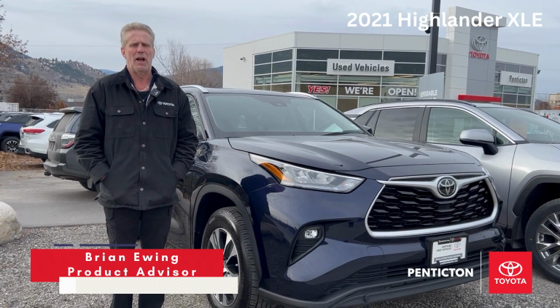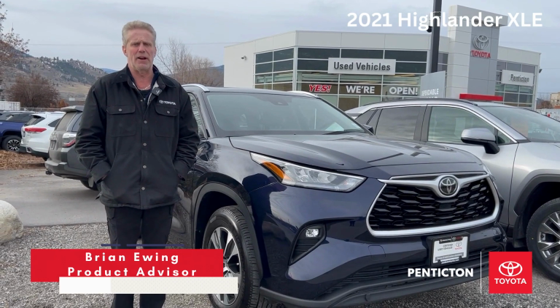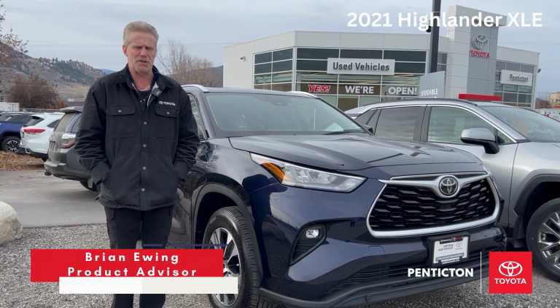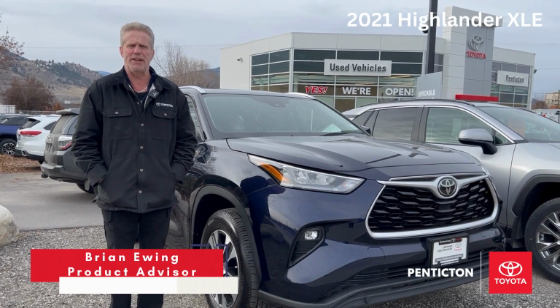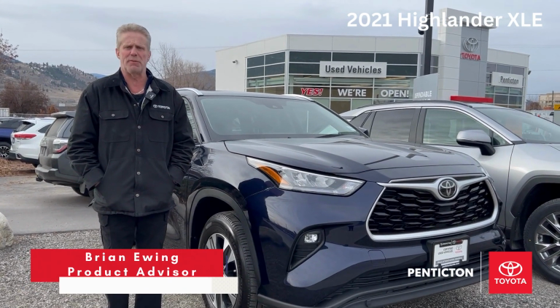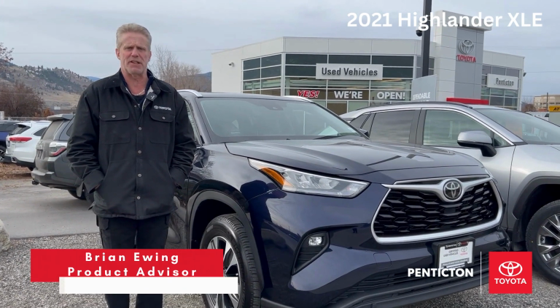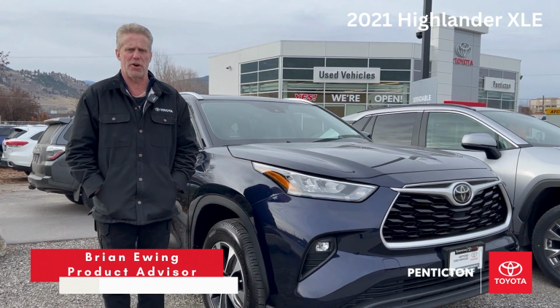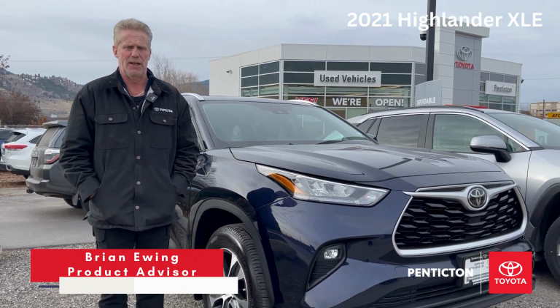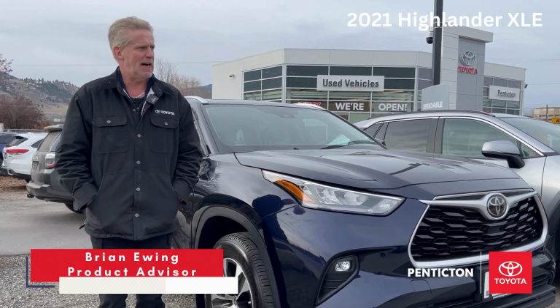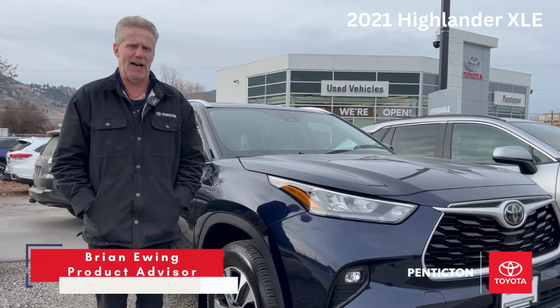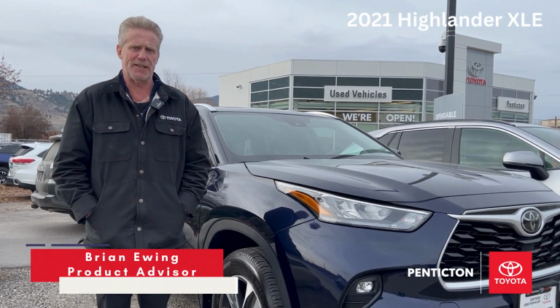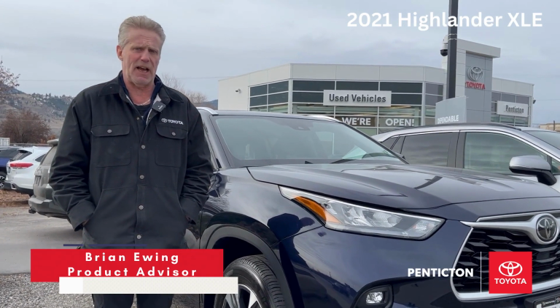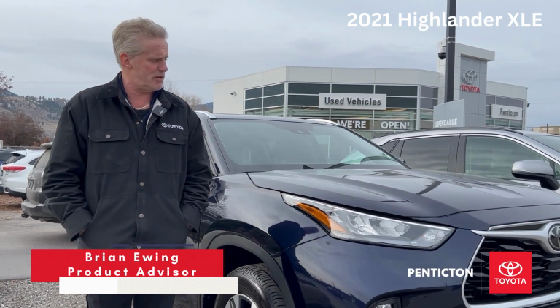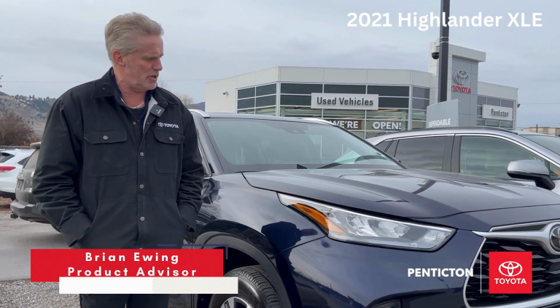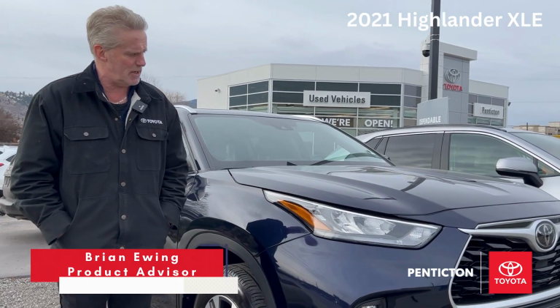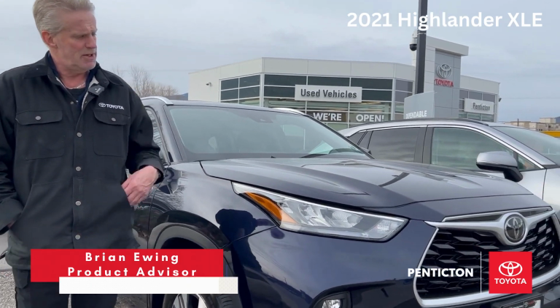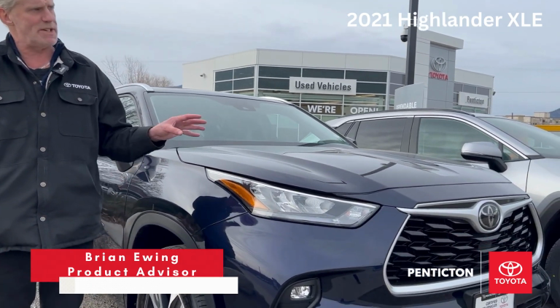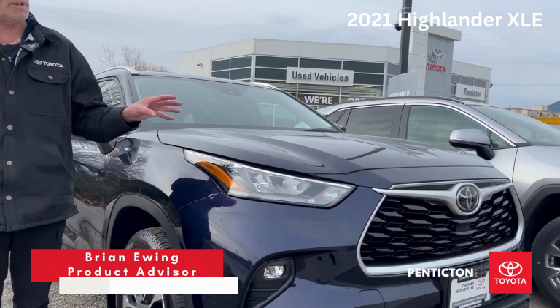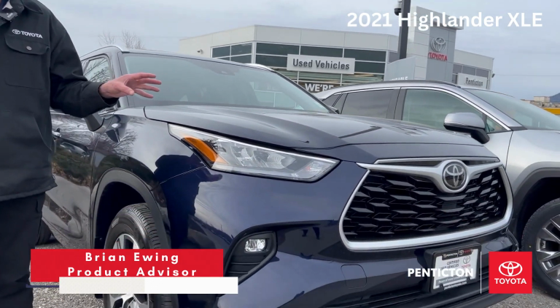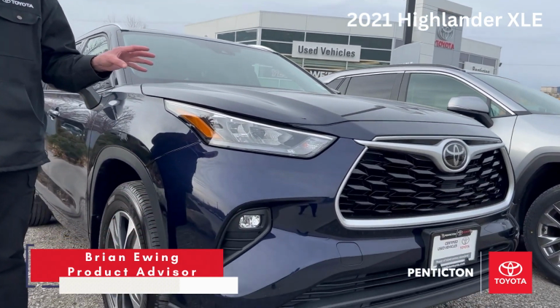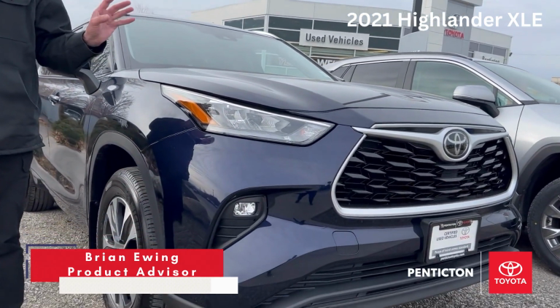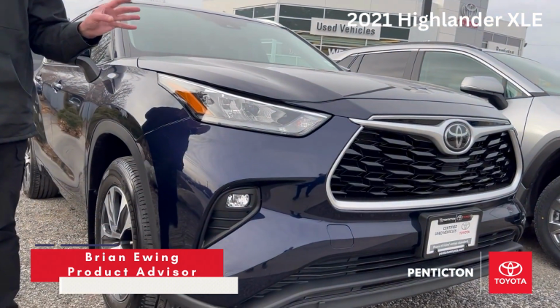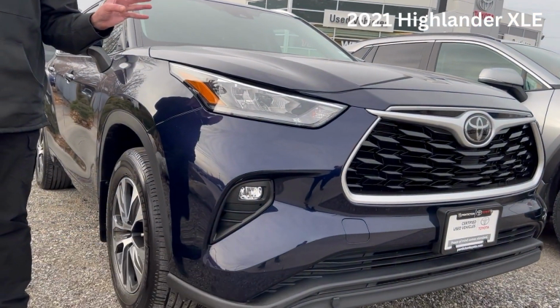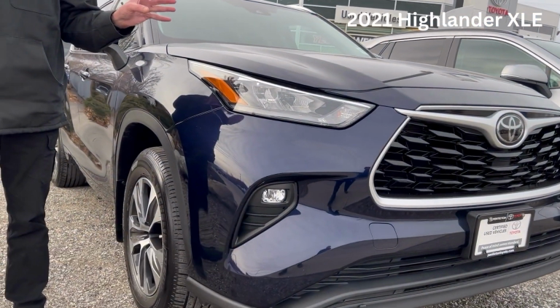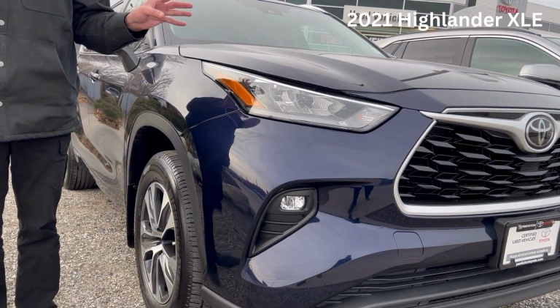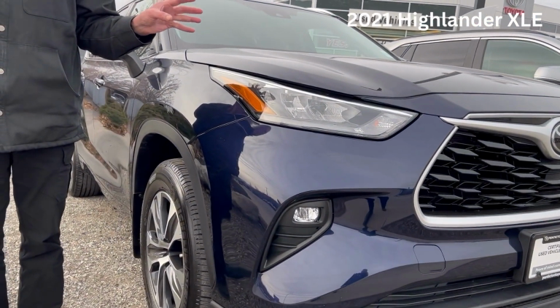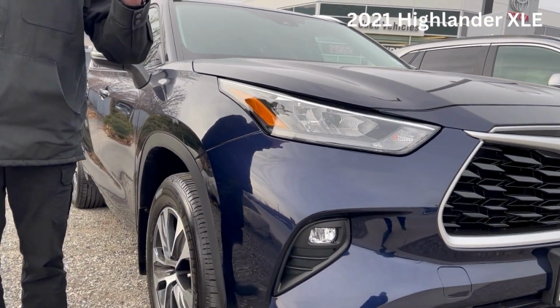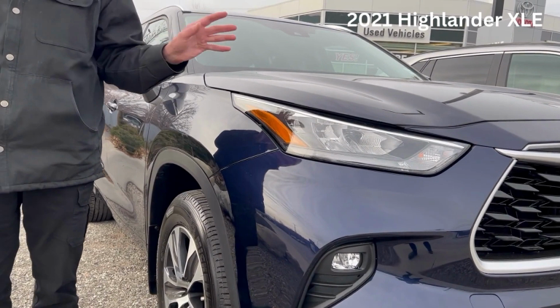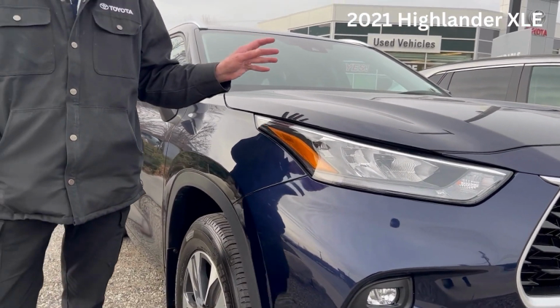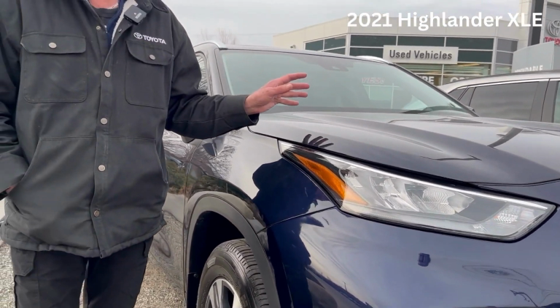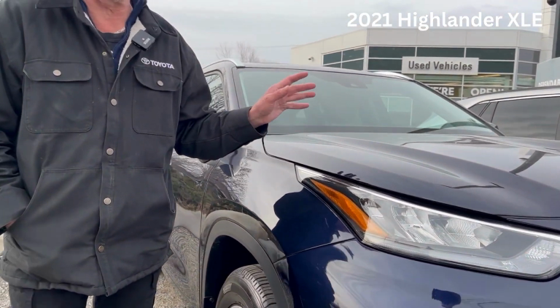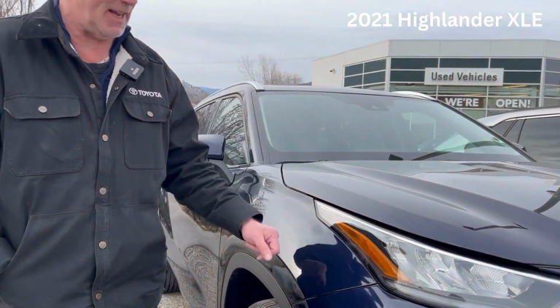Hi there, this is Brian Ewing from Penticton Toyota. Today I'm going to show you a 2021 Toyota Highlander that I just brought in on trade. I've been here eight and a half years, so you're in good hands.